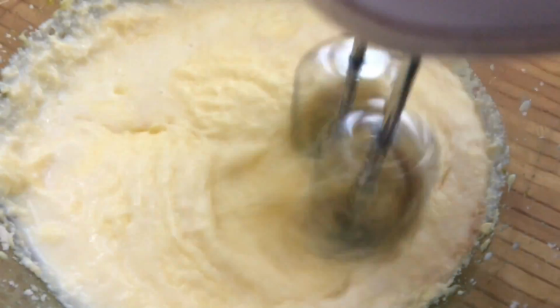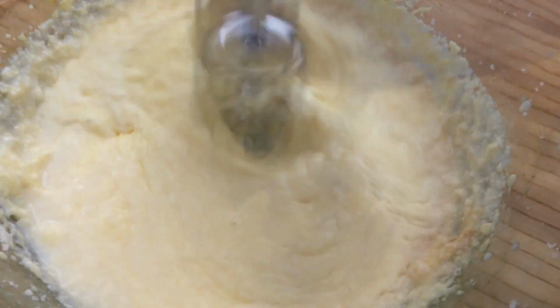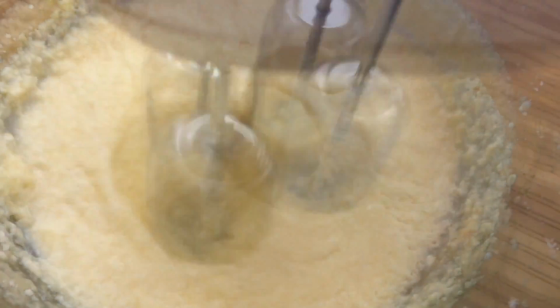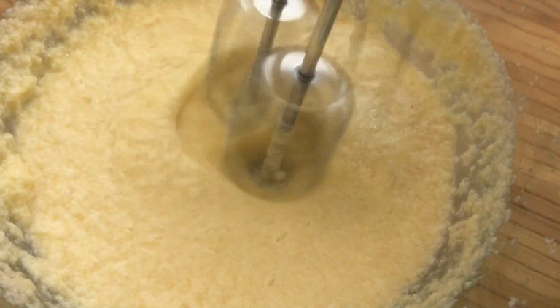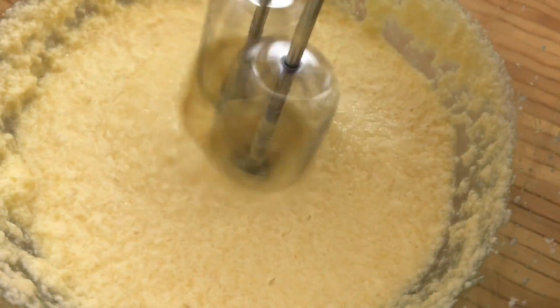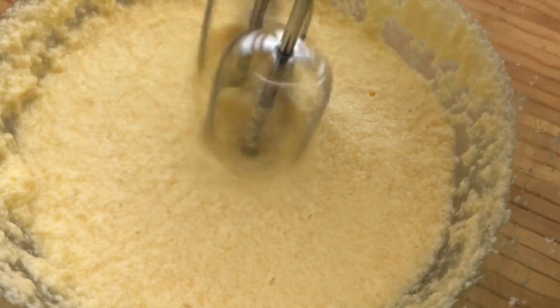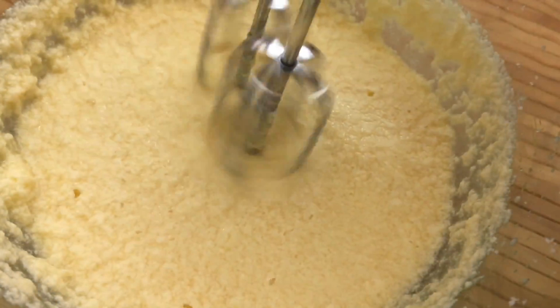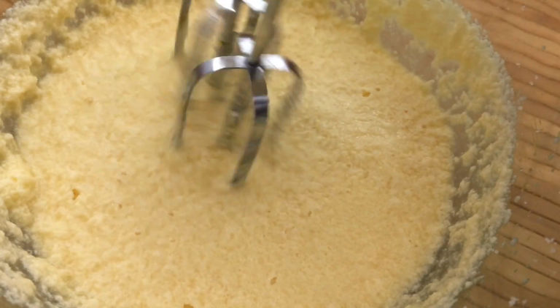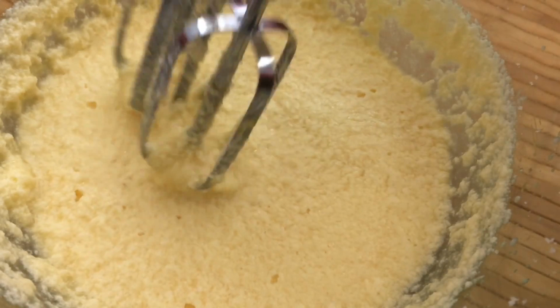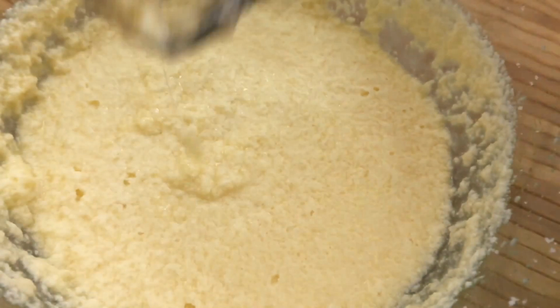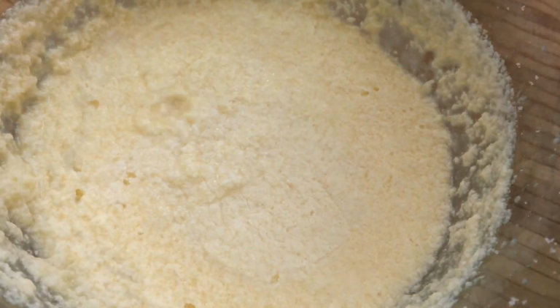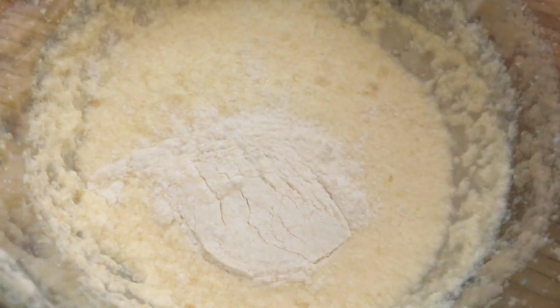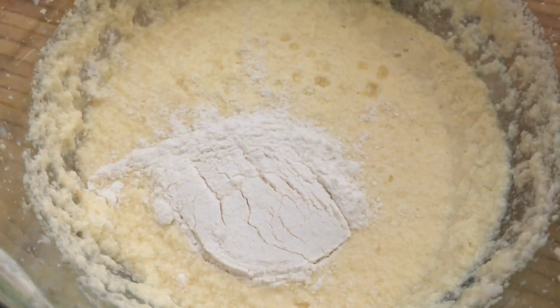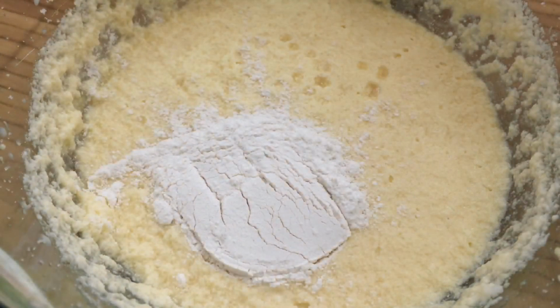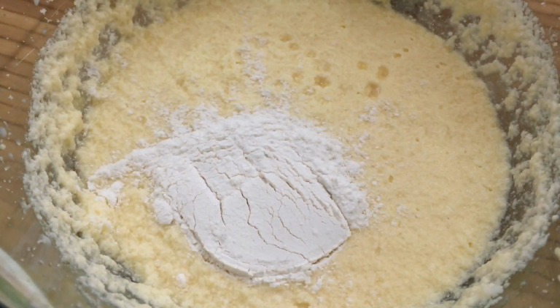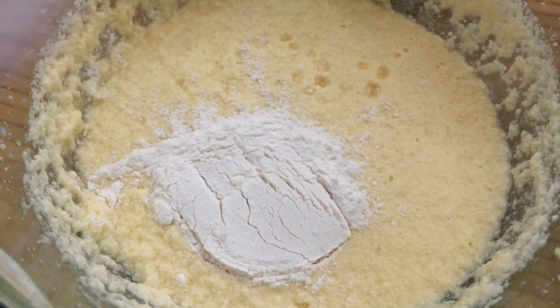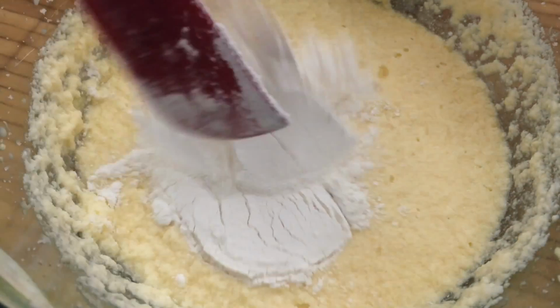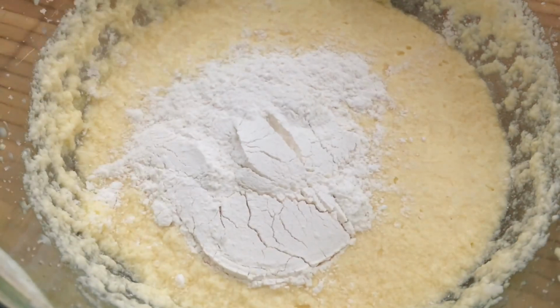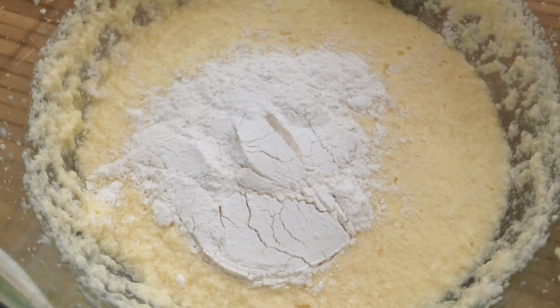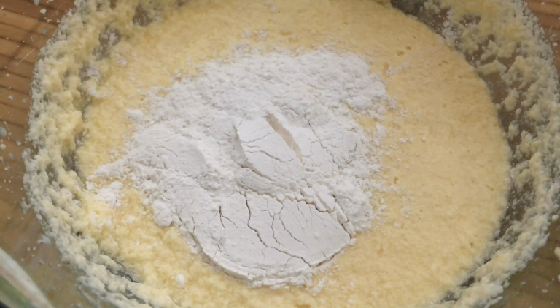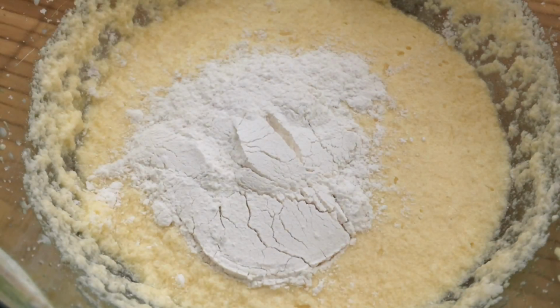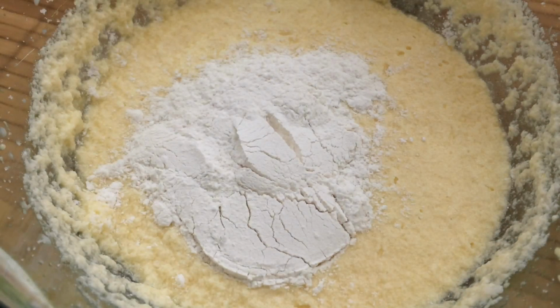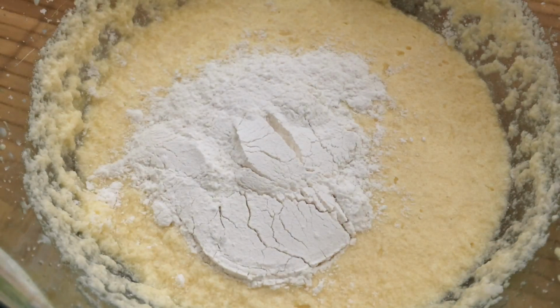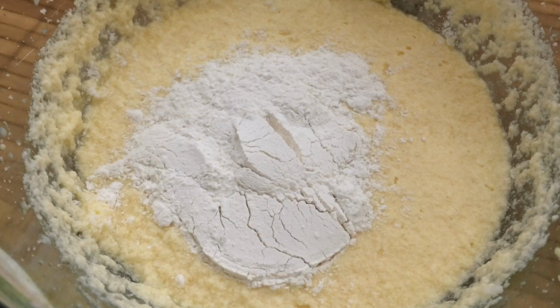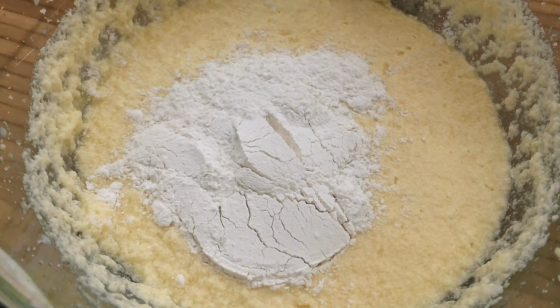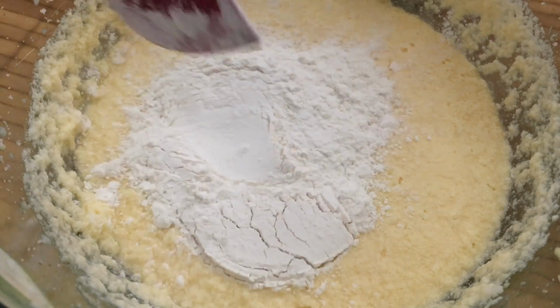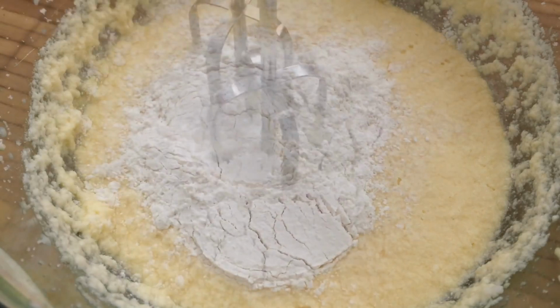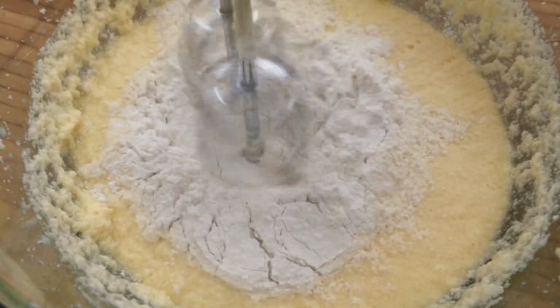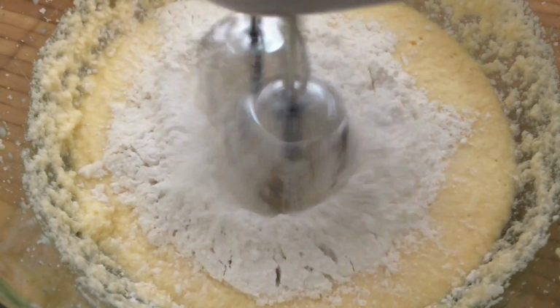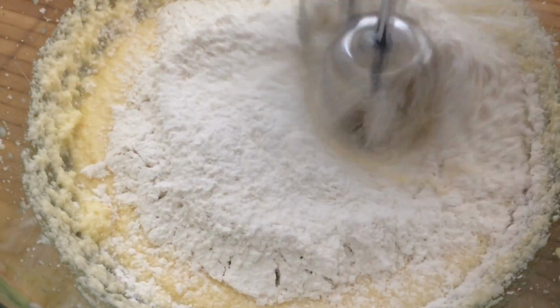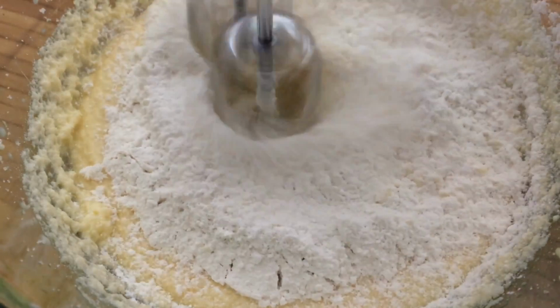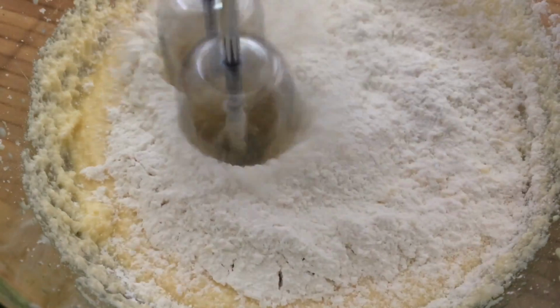The mixture might look separated at first, but once we start adding the dry ingredients it will all come together. So we're going to add half of our flour mixture and mix, and then add the other half.